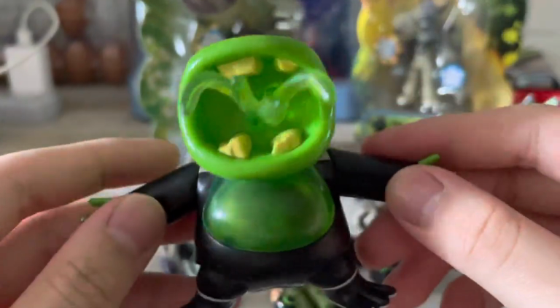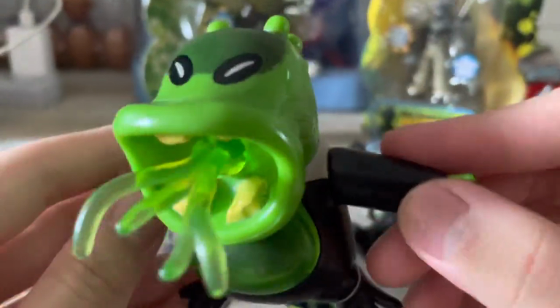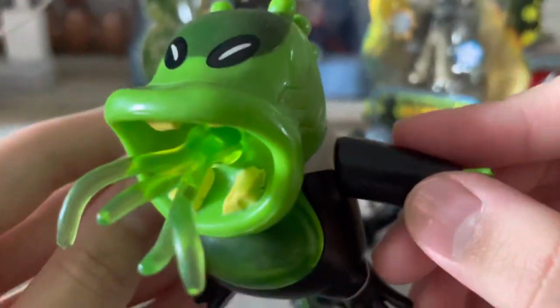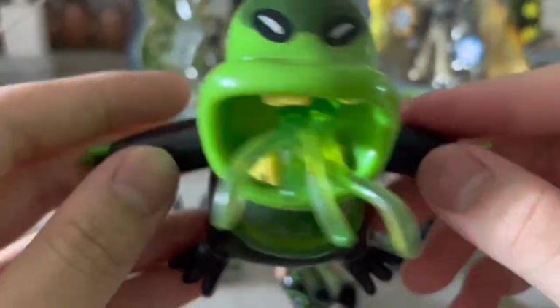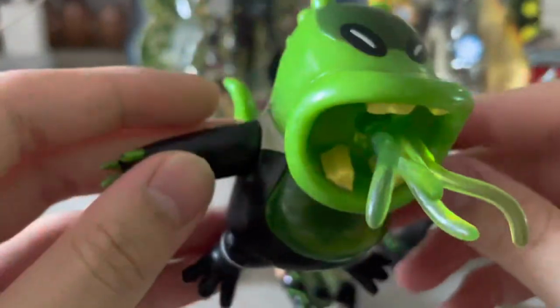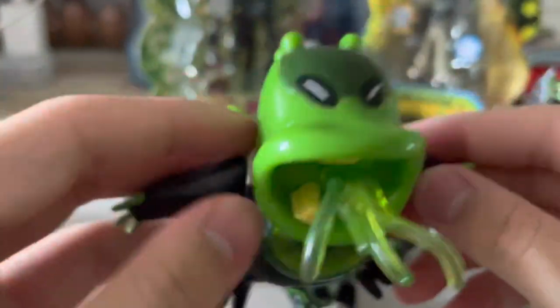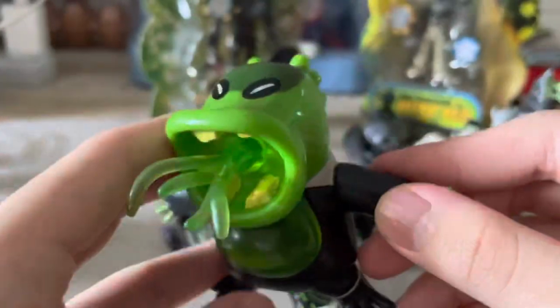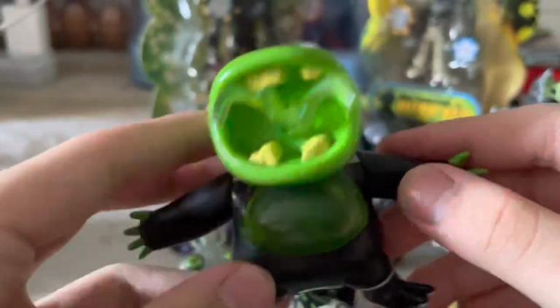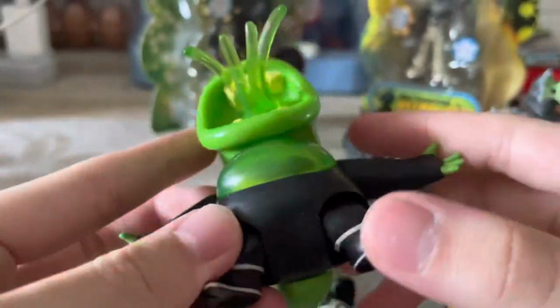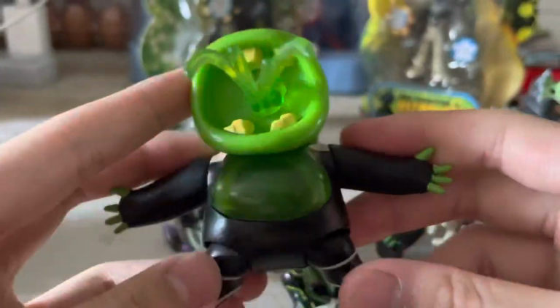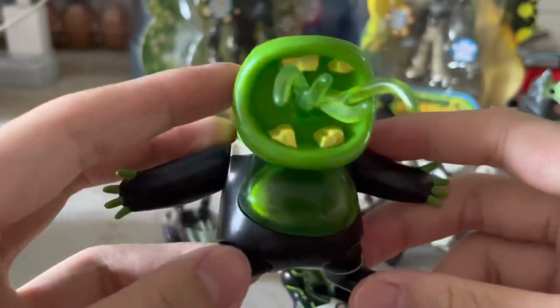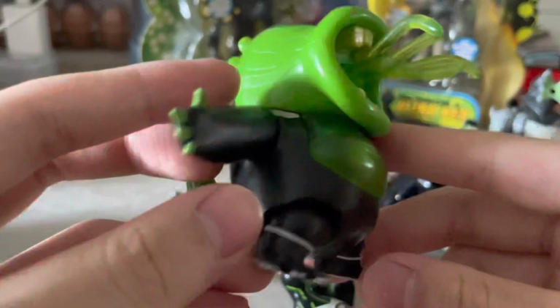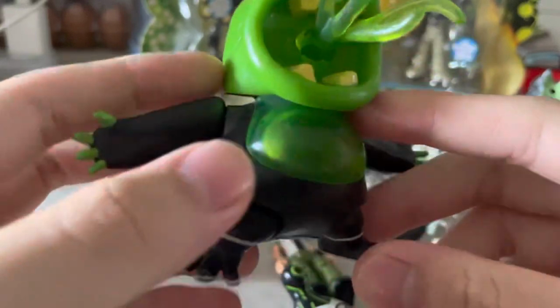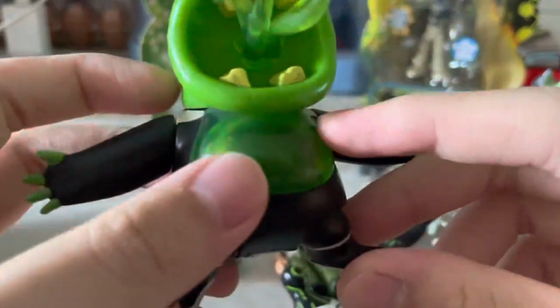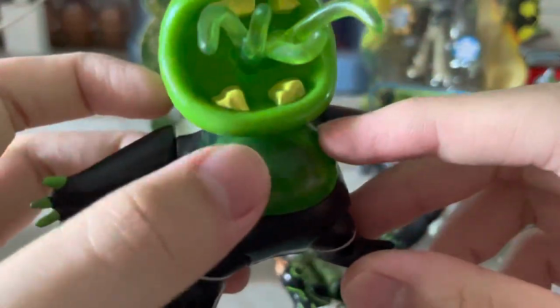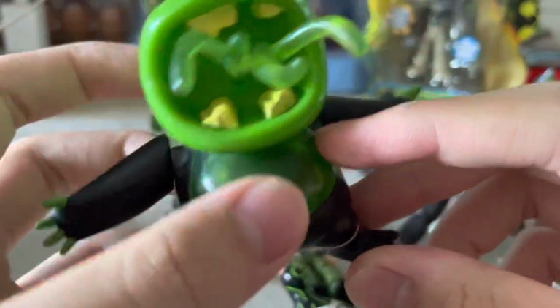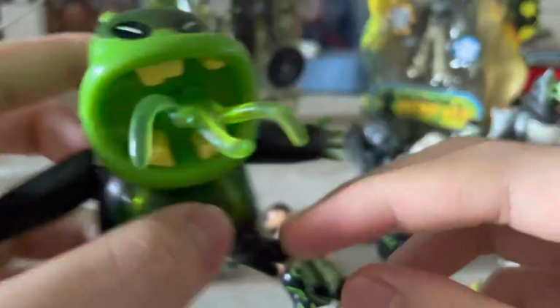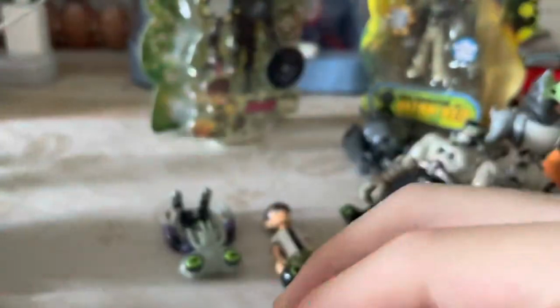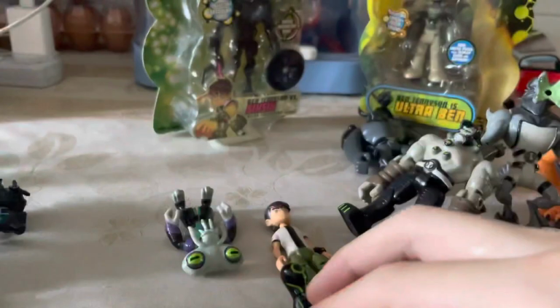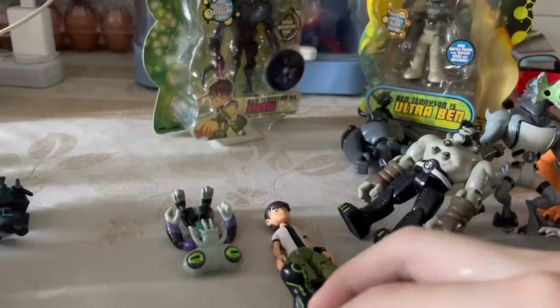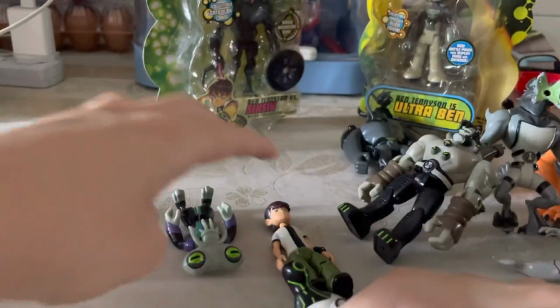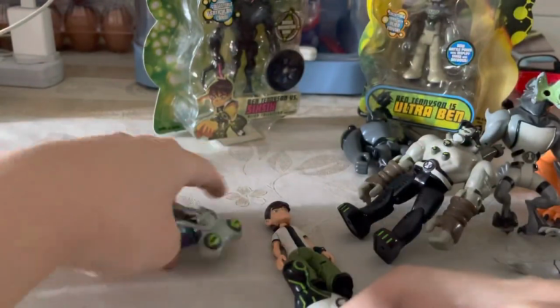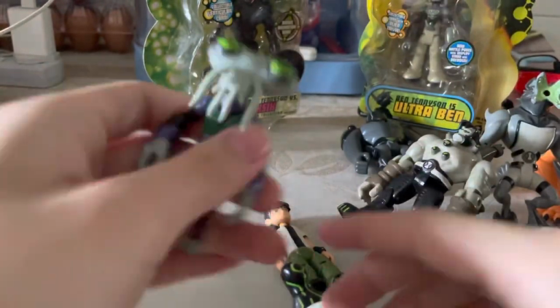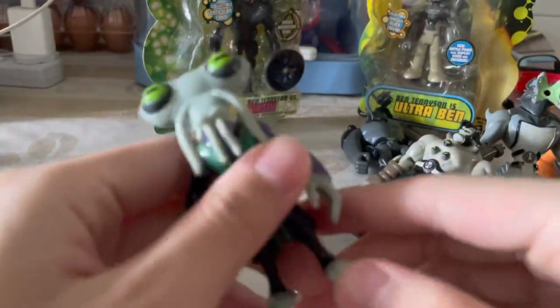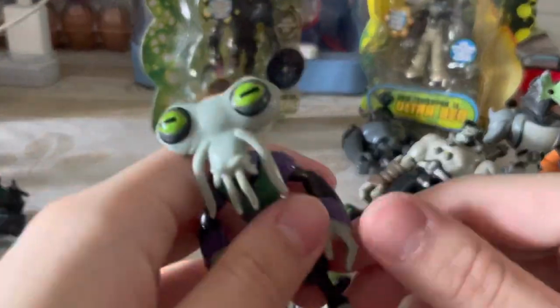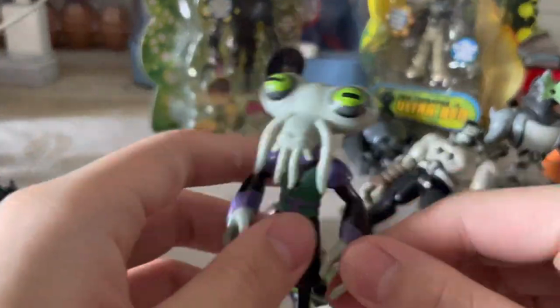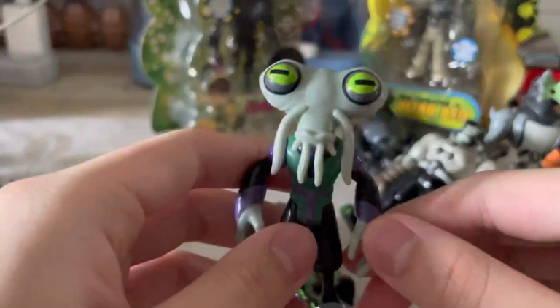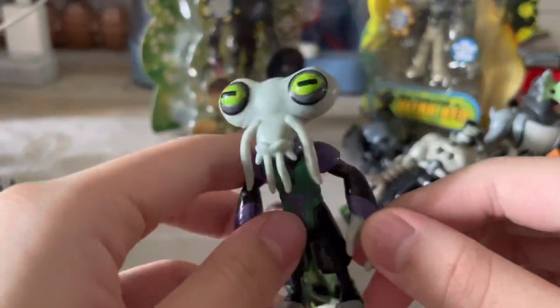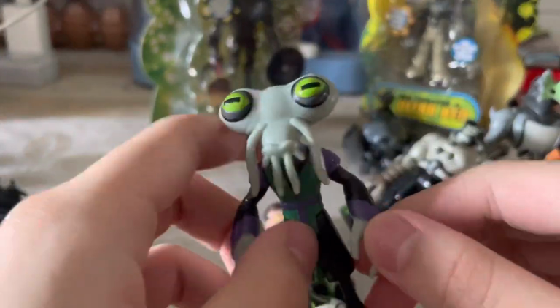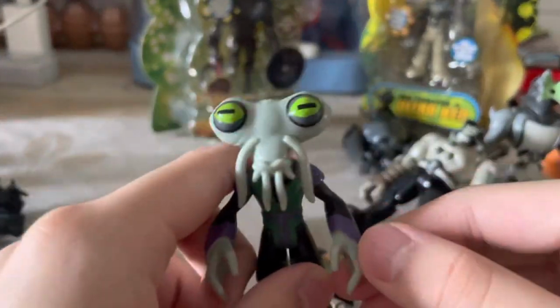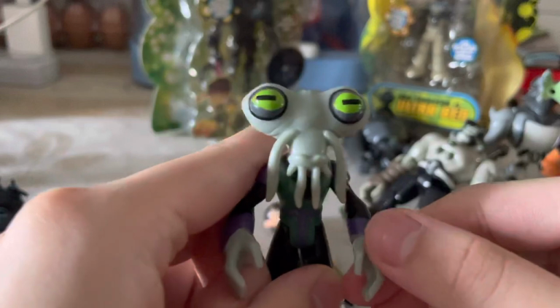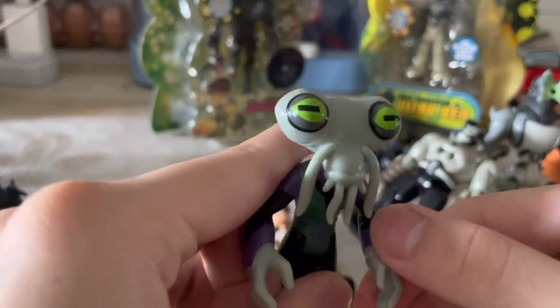And this one is also $2.50. This is Wildmutt with the cool translucent belly — I've never had a Wildmutt with a belly like that before.